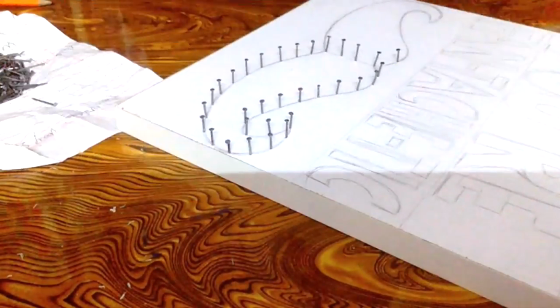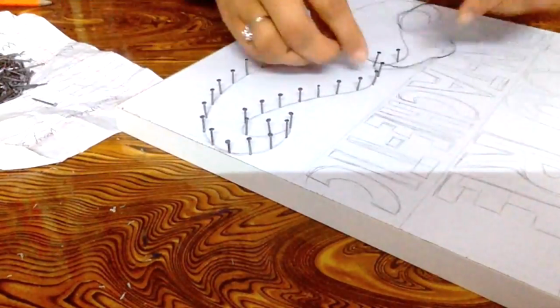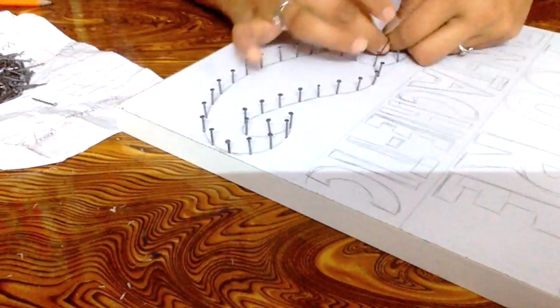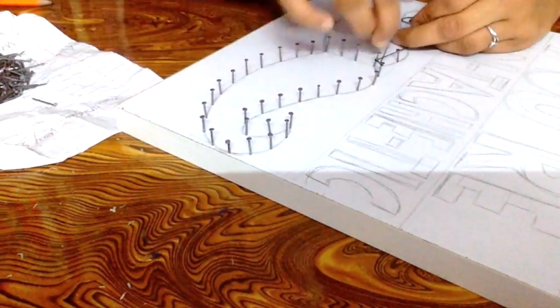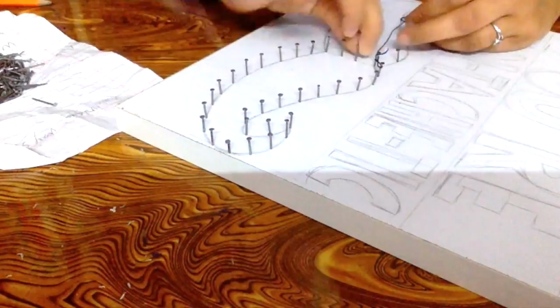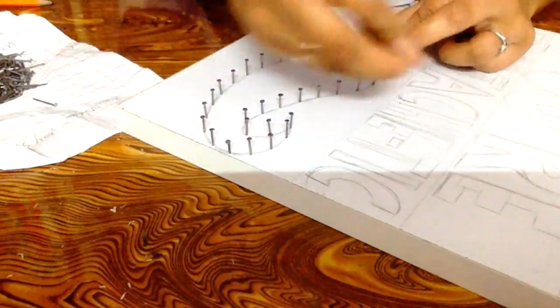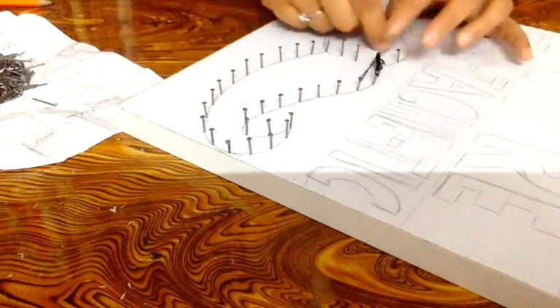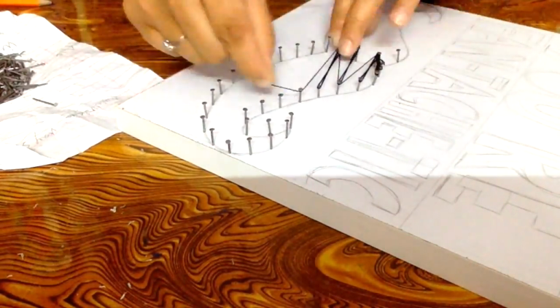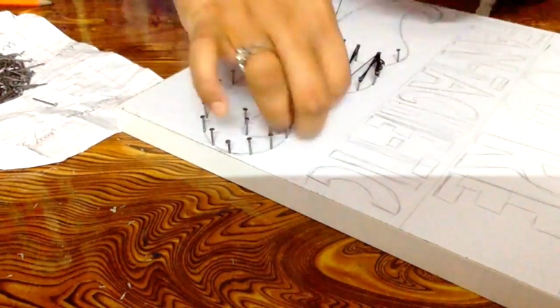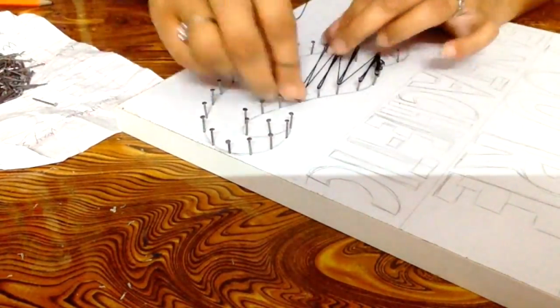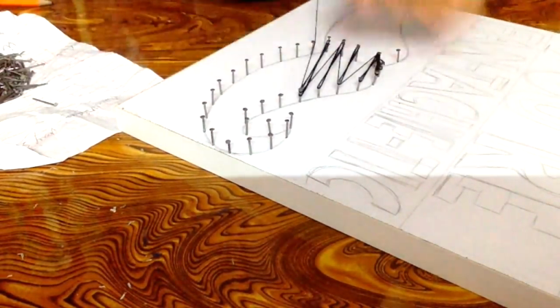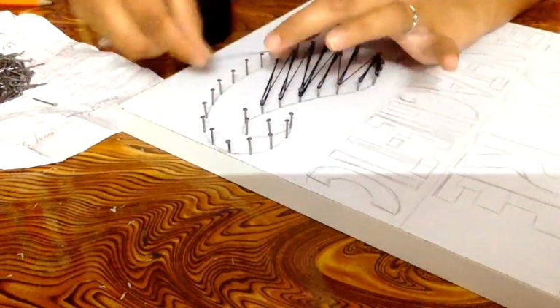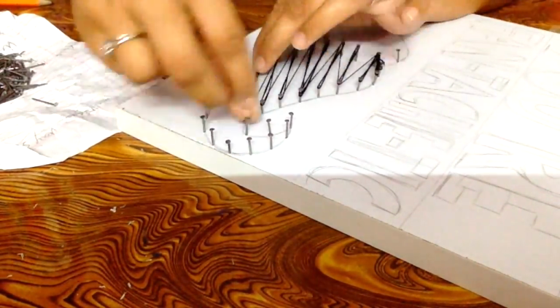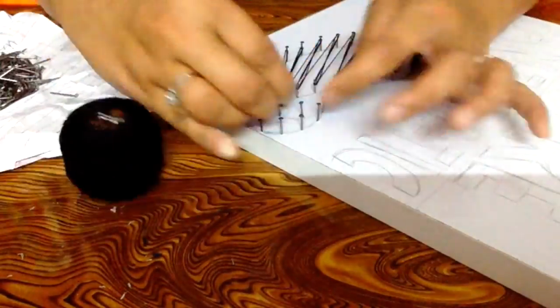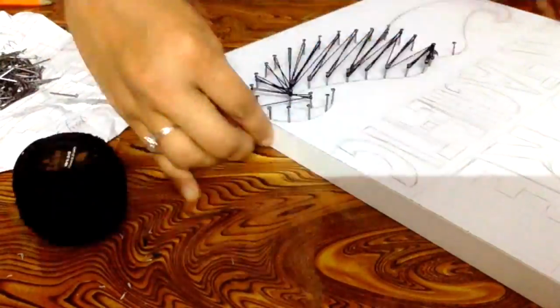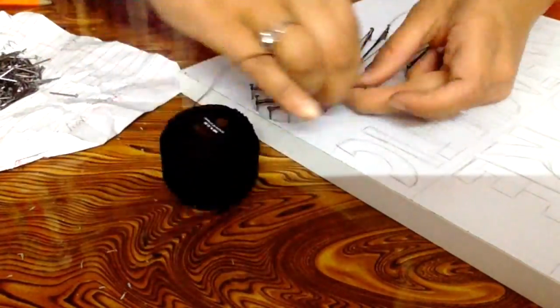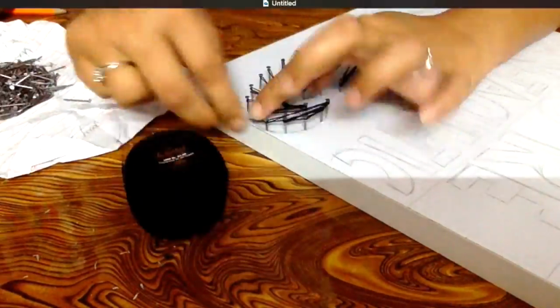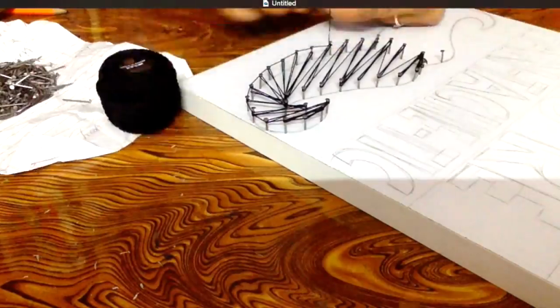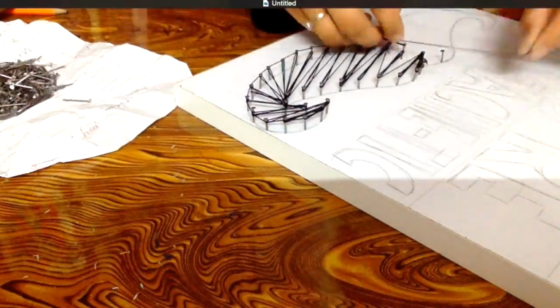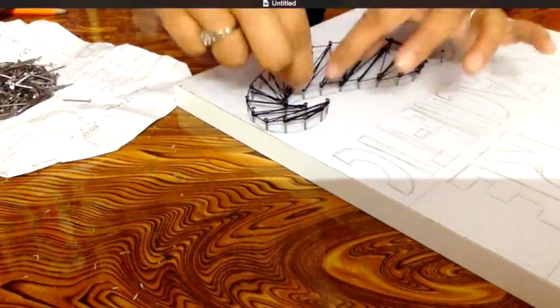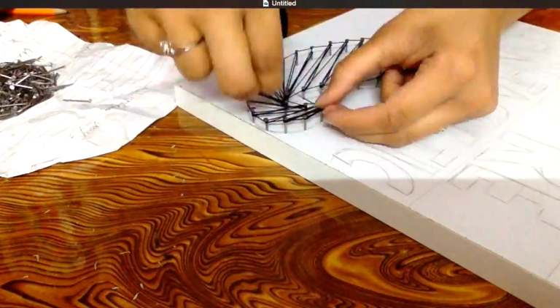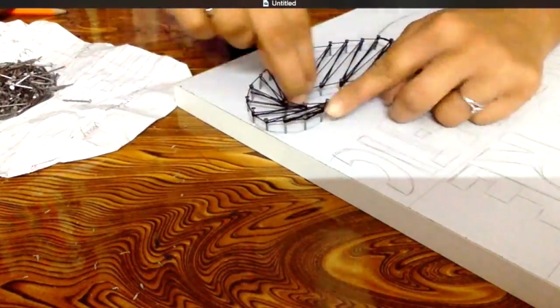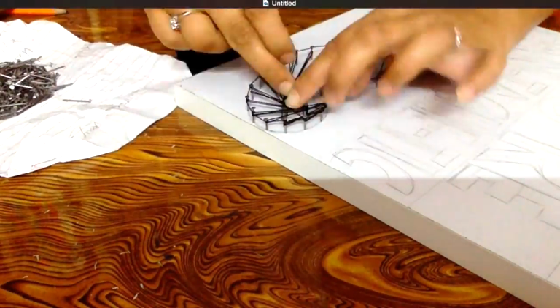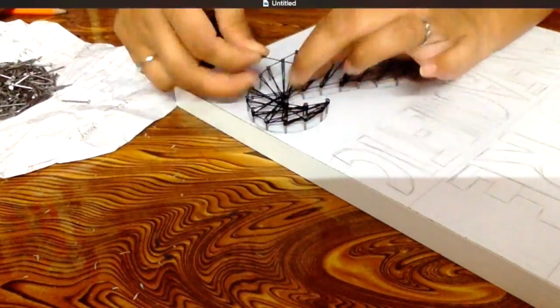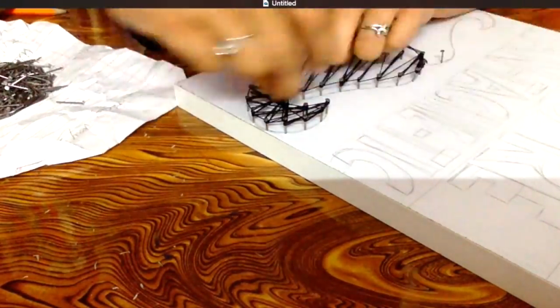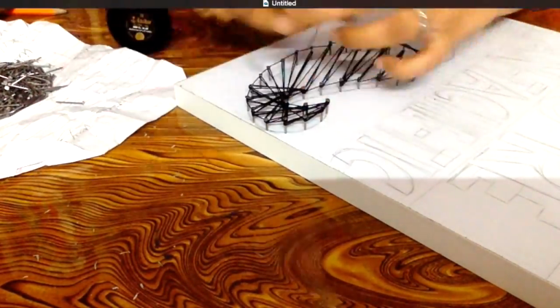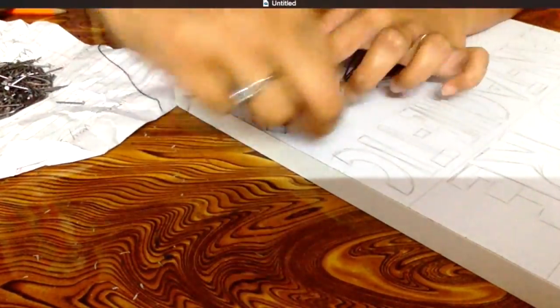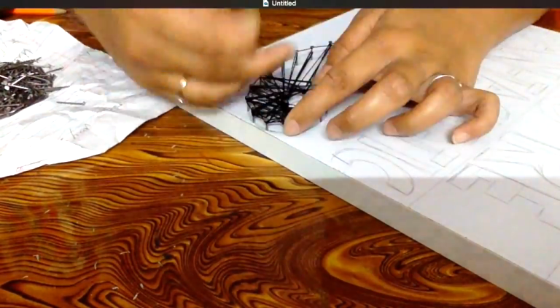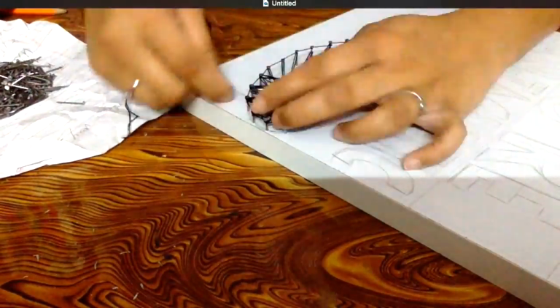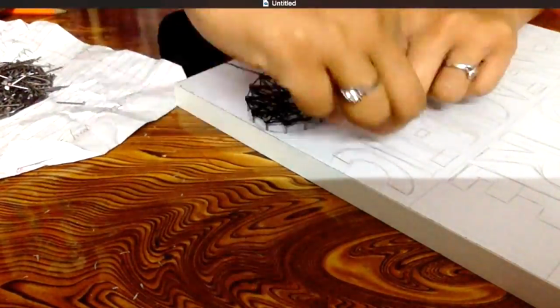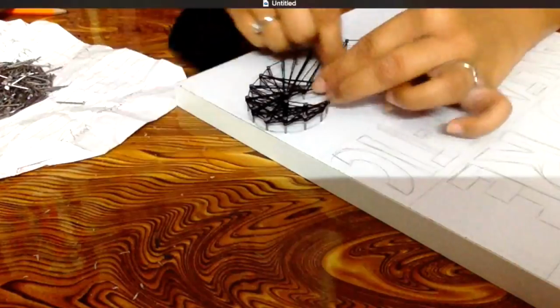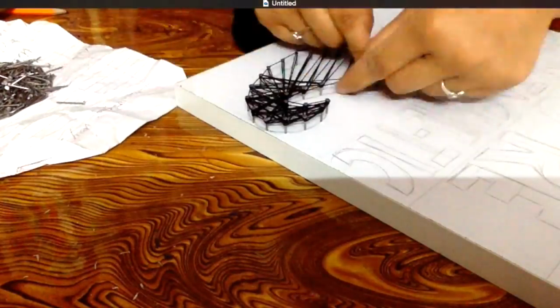Now let's start off with the thread work by knotting the thread to one of the nails. Take the thread around every nail creating a zigzag pattern, also filling up the space in between.